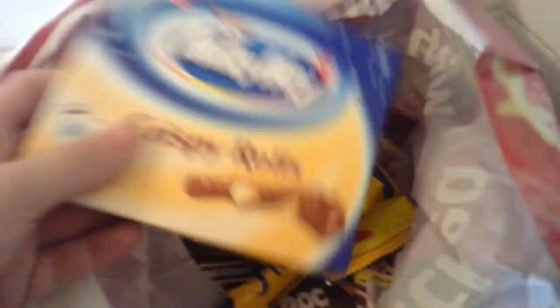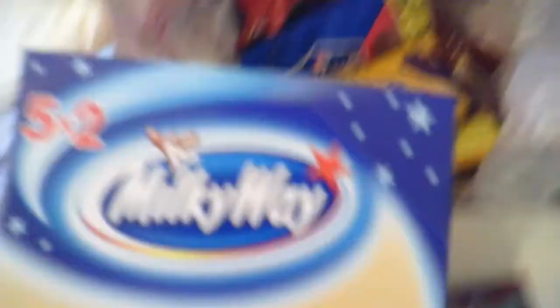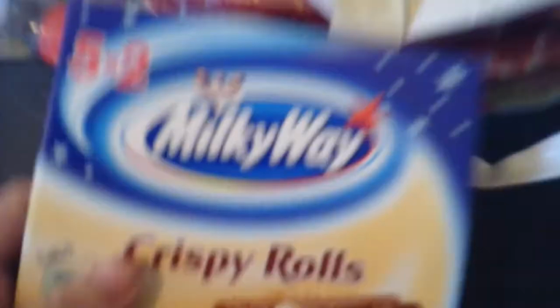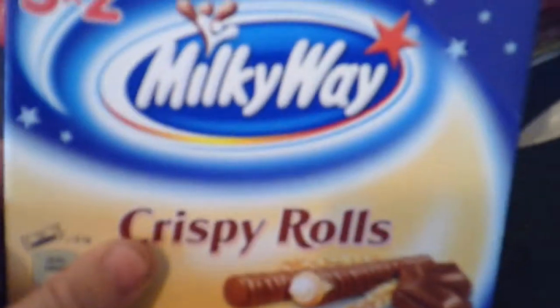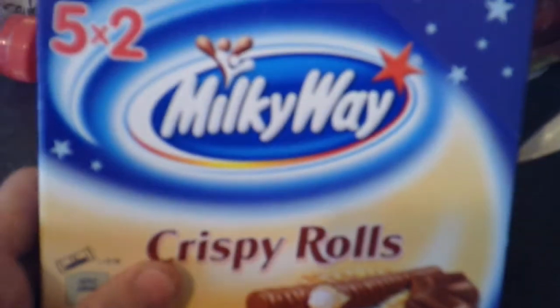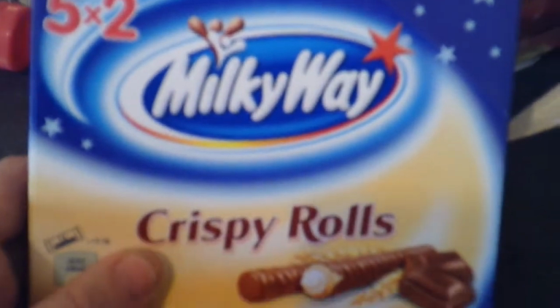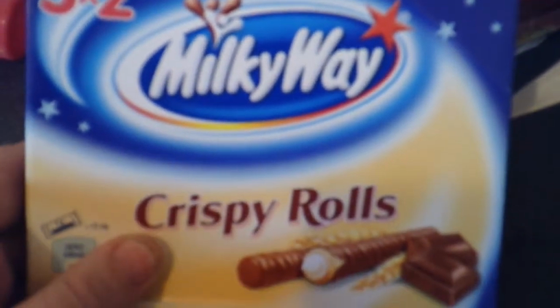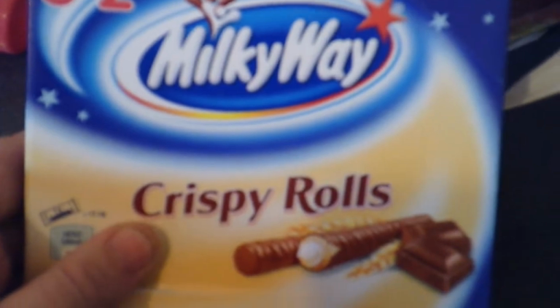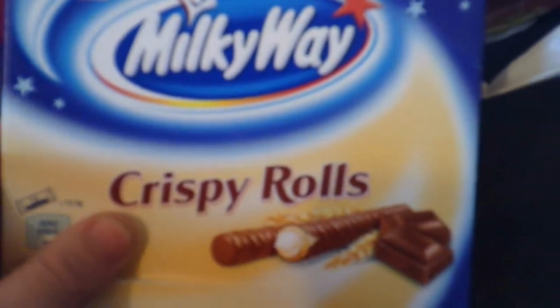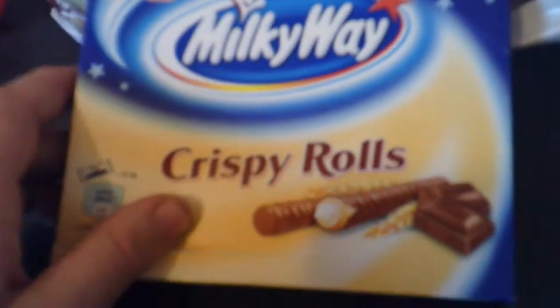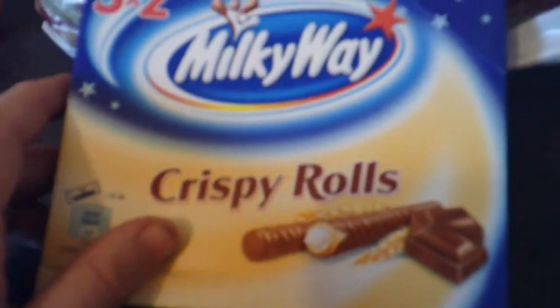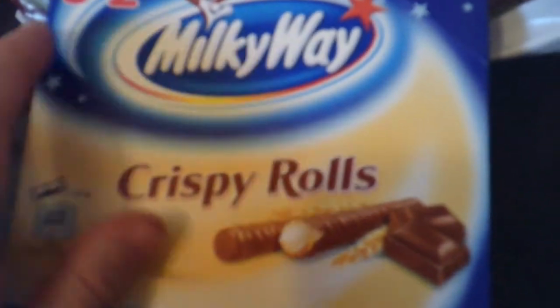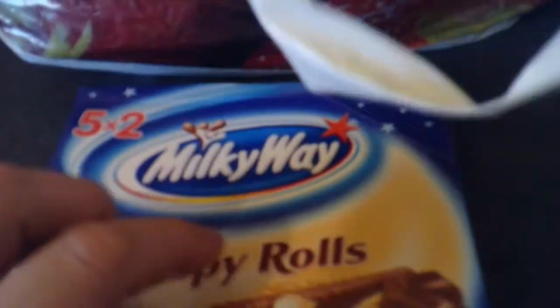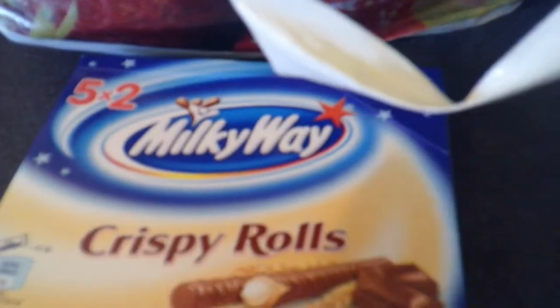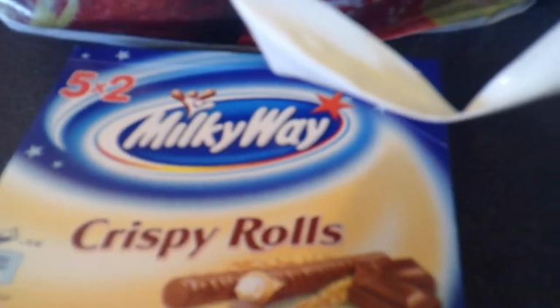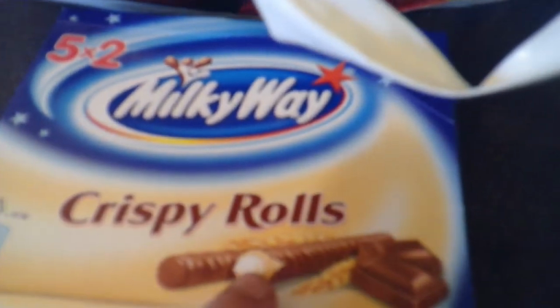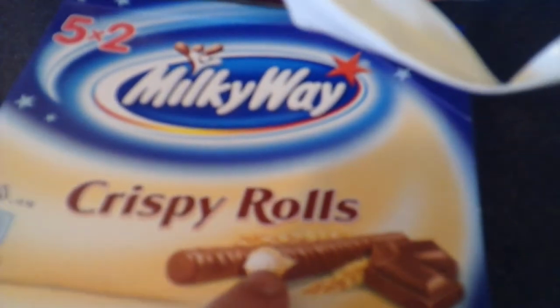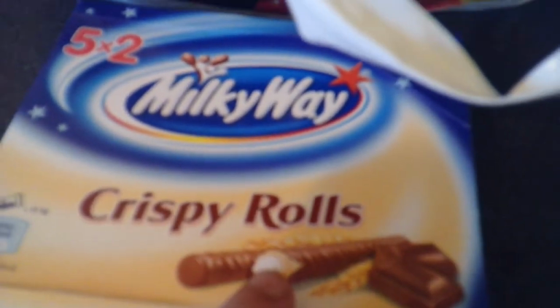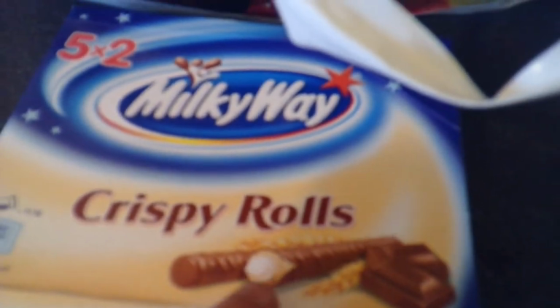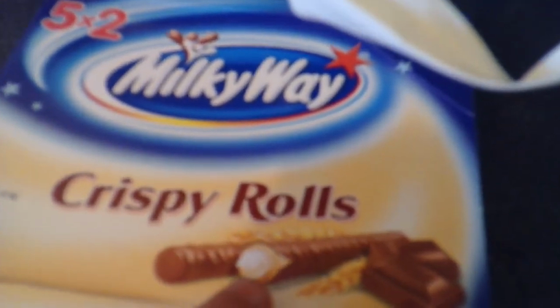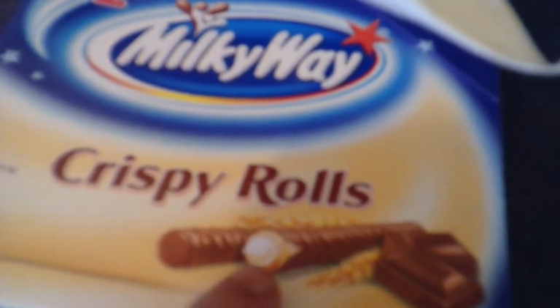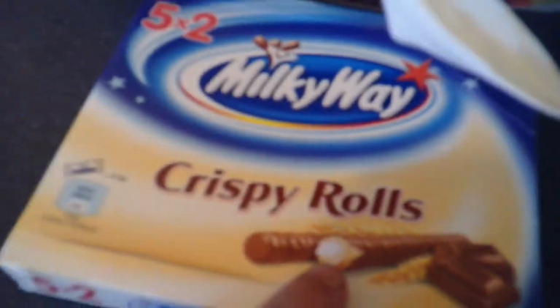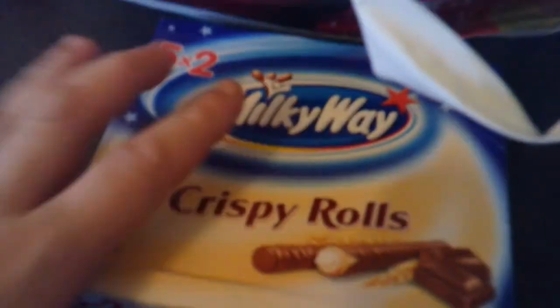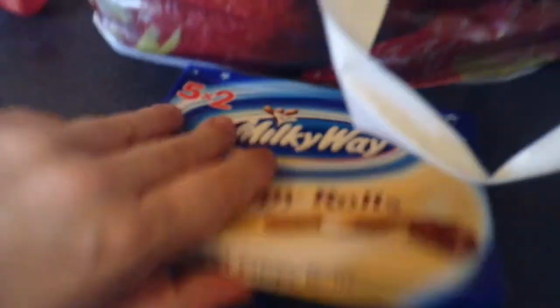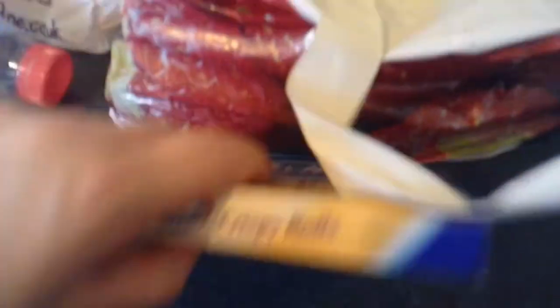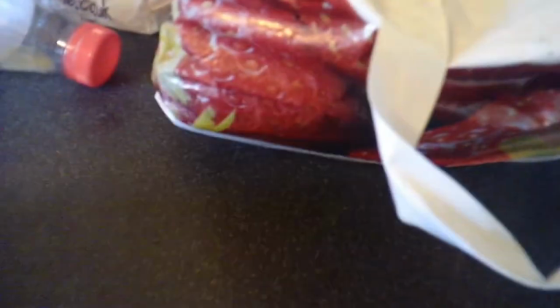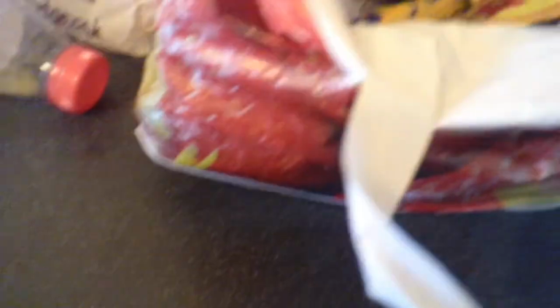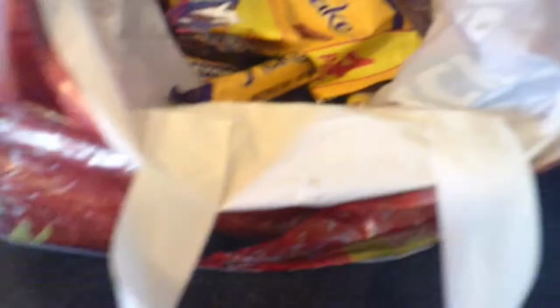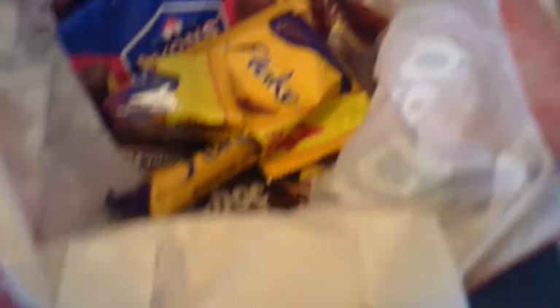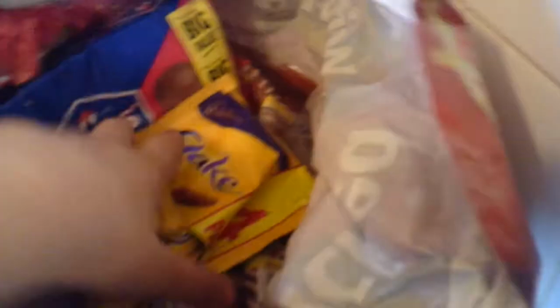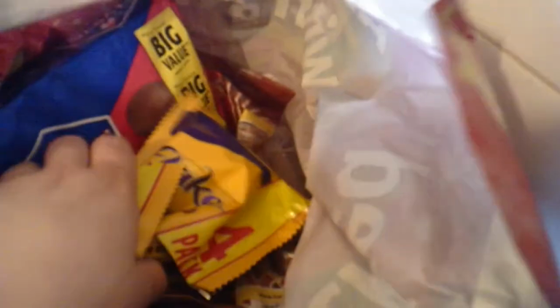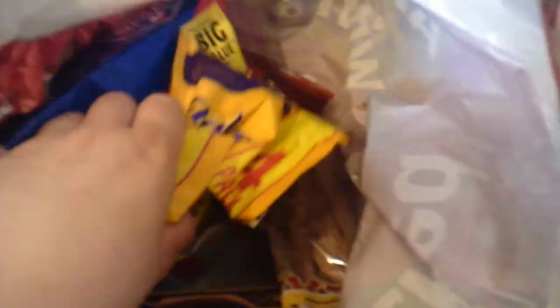First there's some Milky Way crispy rolls. These are like chocolate, sort of crispy inside with some creamy stuff in them. They're alright, I've had them before. Nice little snacking things.